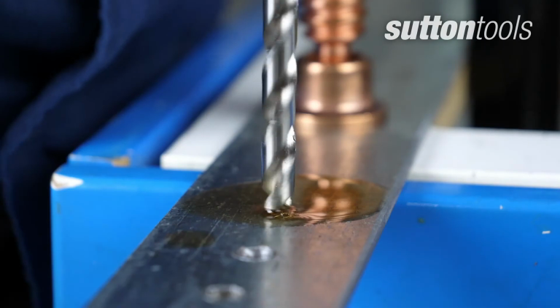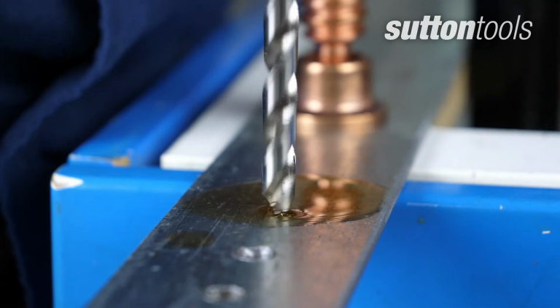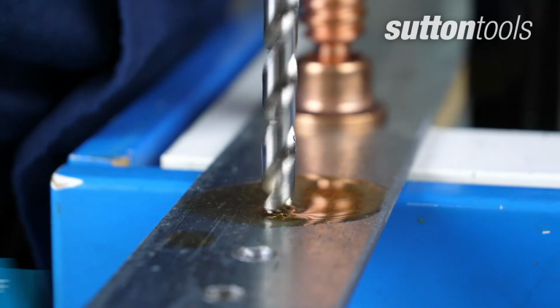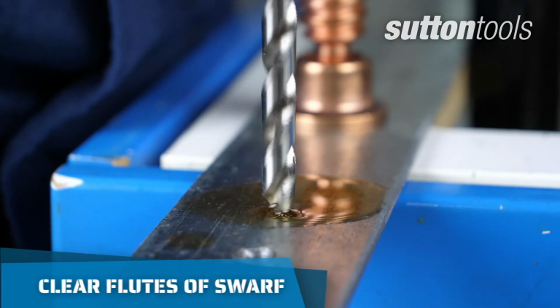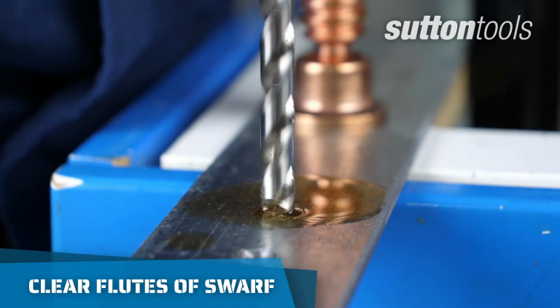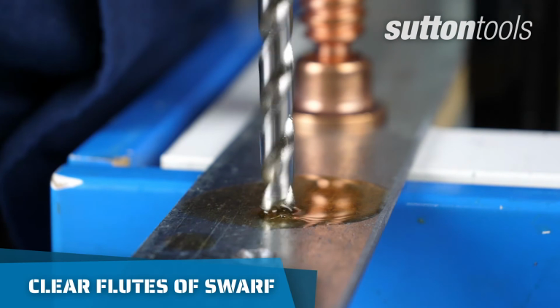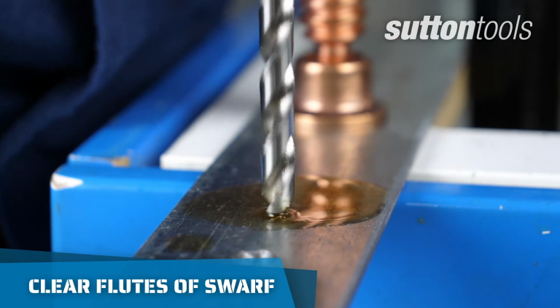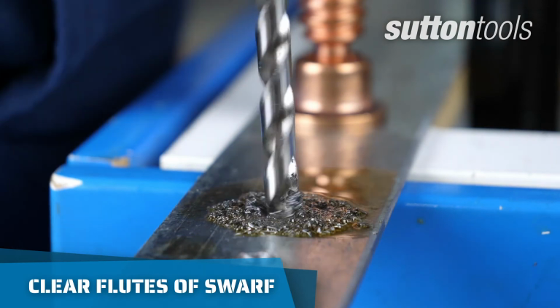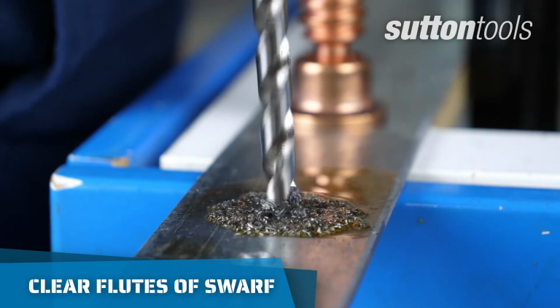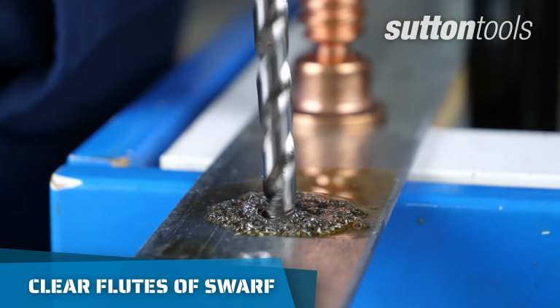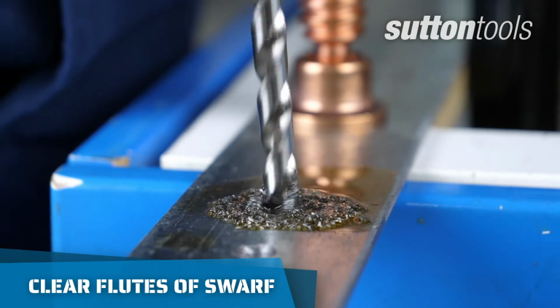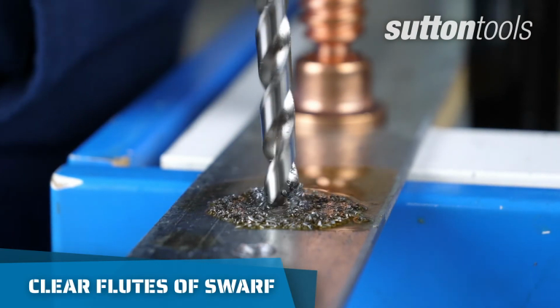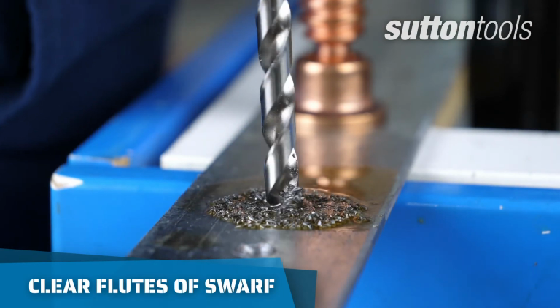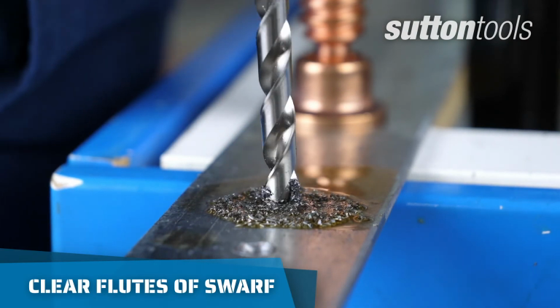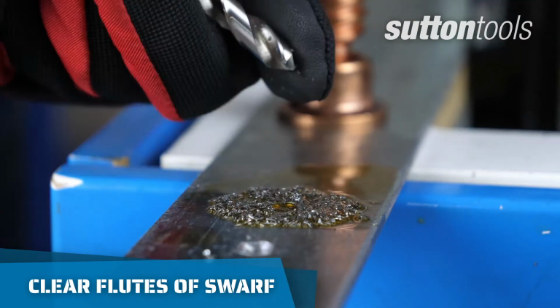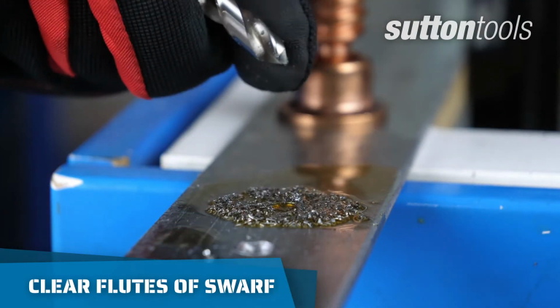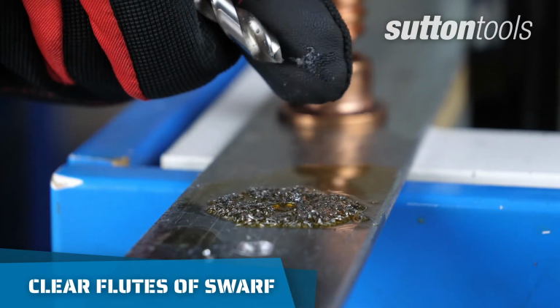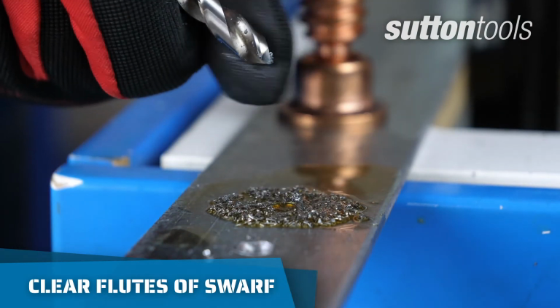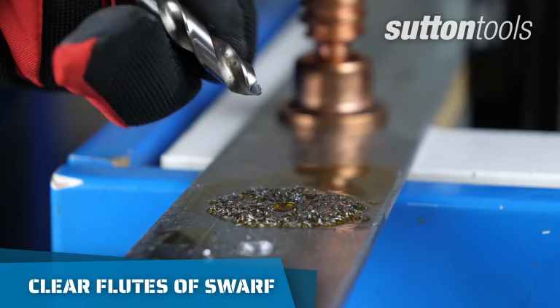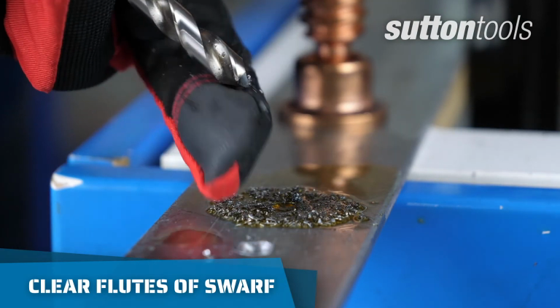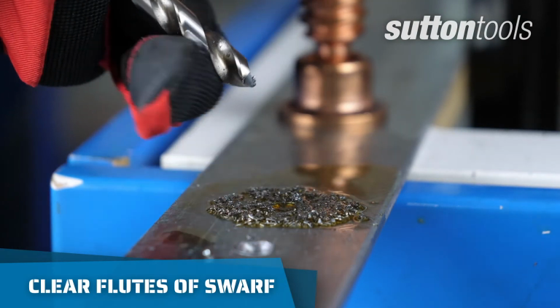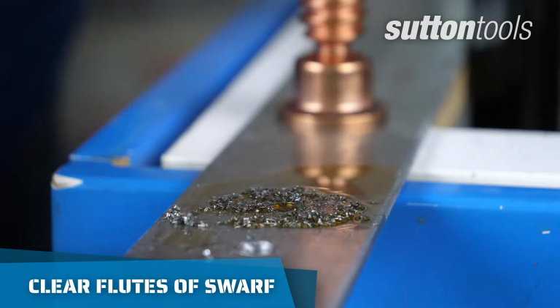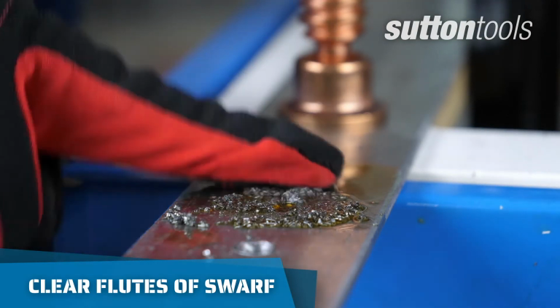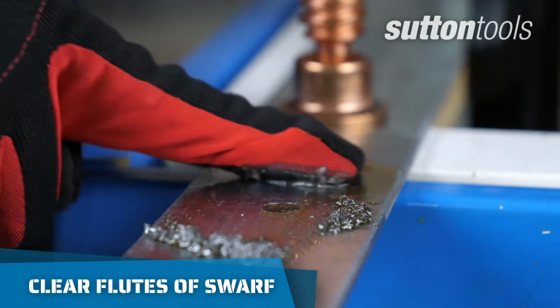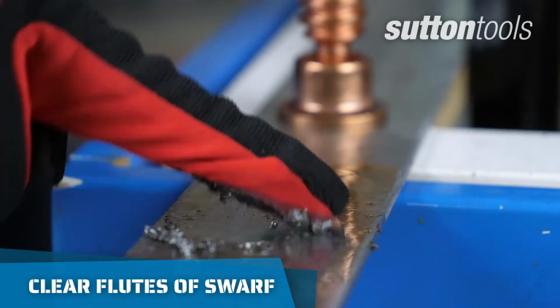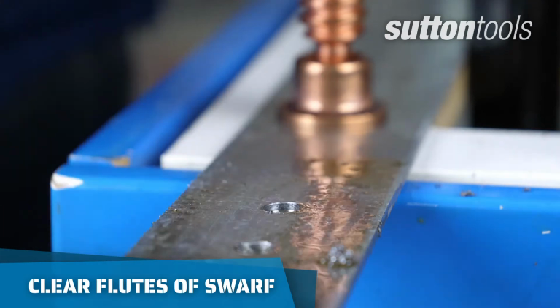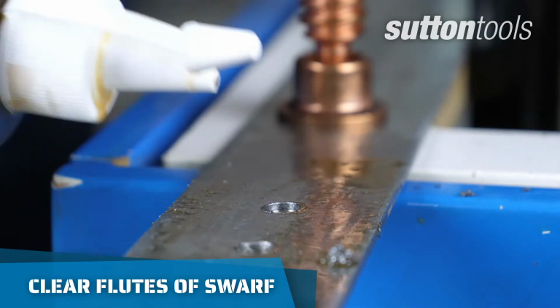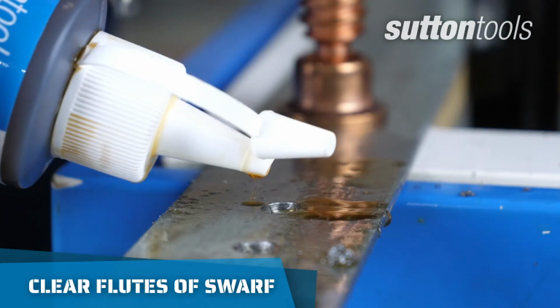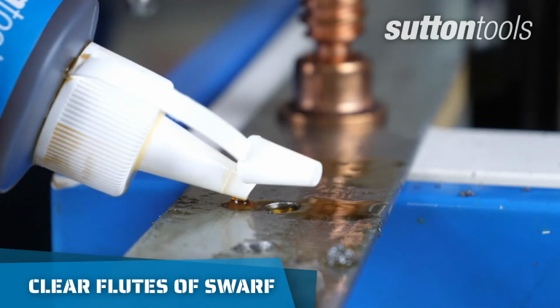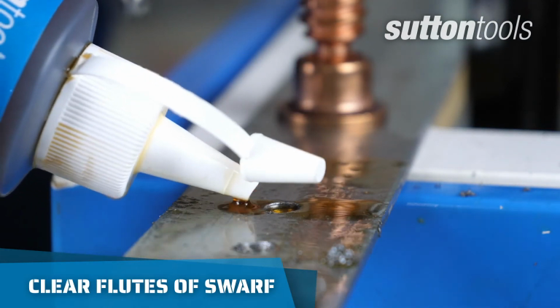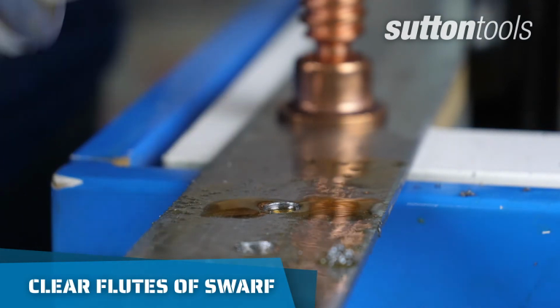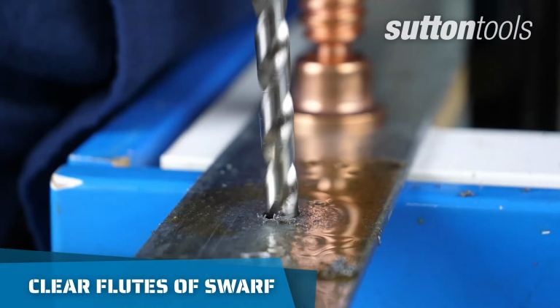To make the drilling process easier and to not overheat the drill bit, intermittently pull out of the hole to clear the flutes of swarf and reapply coolant.